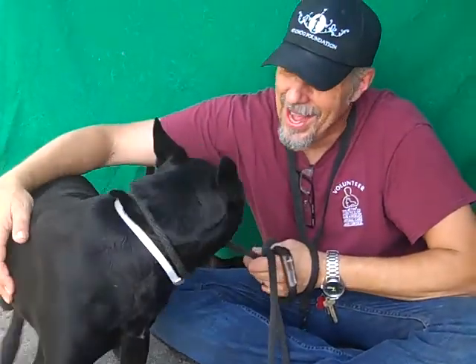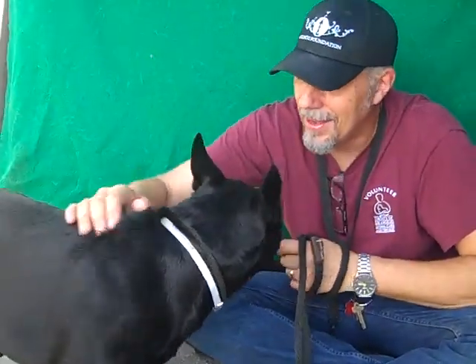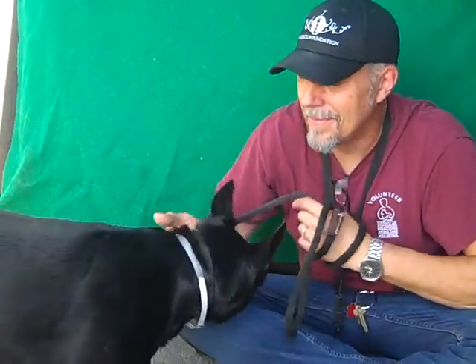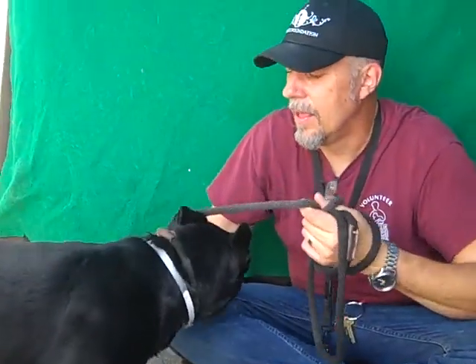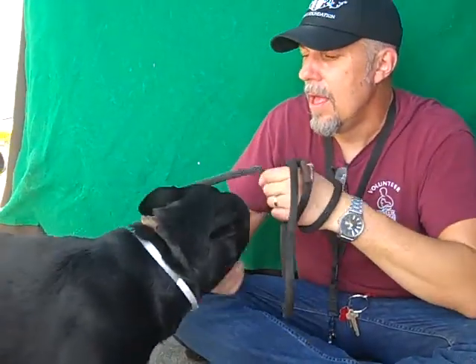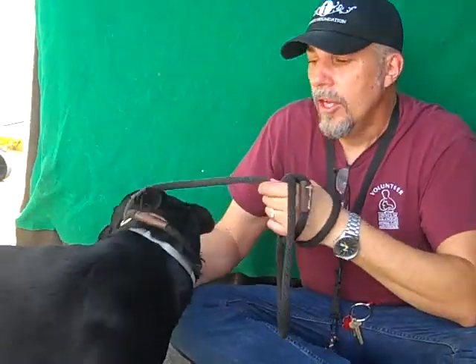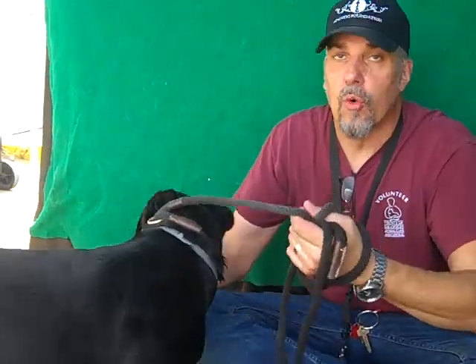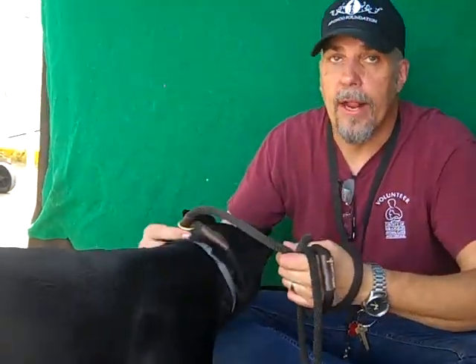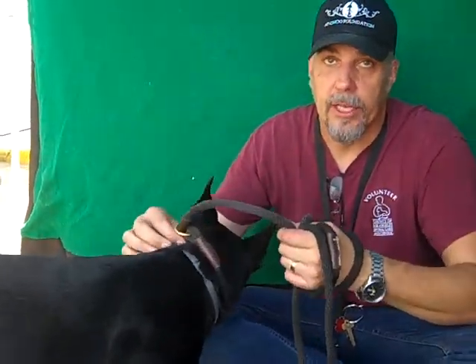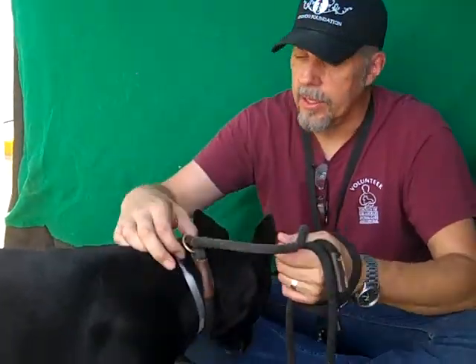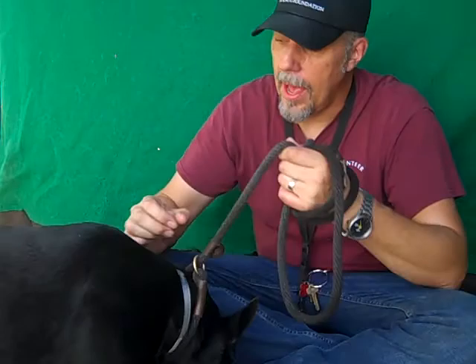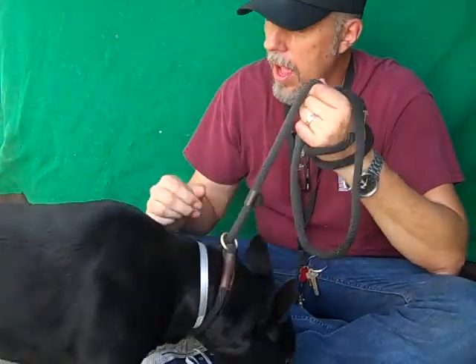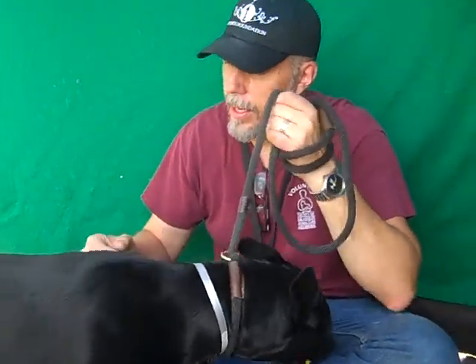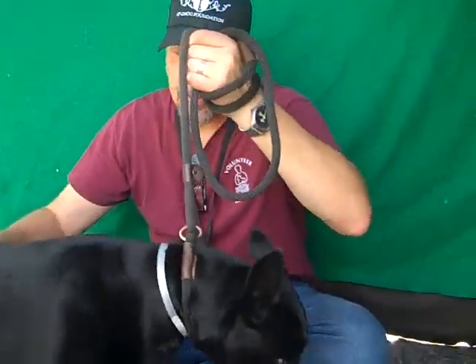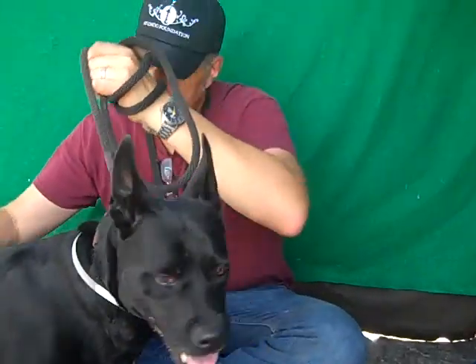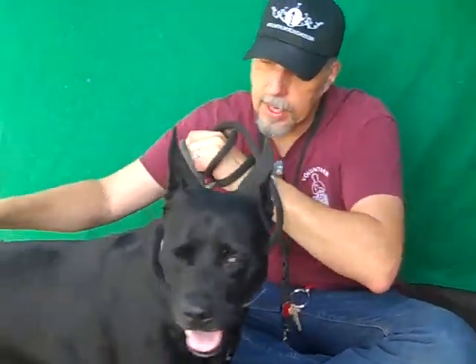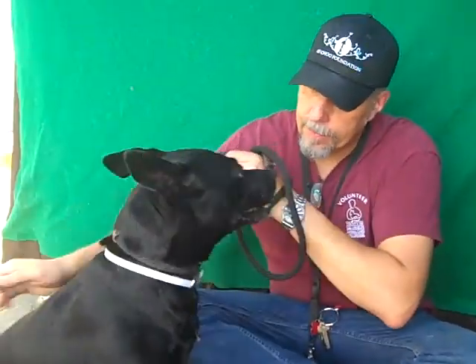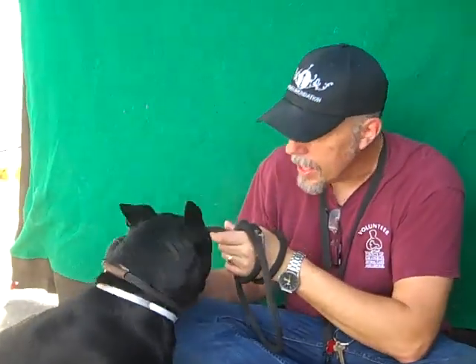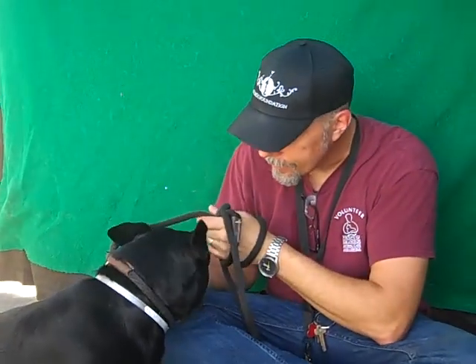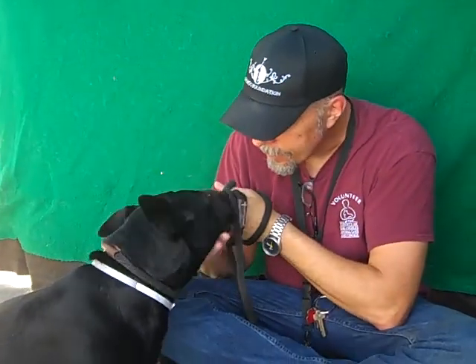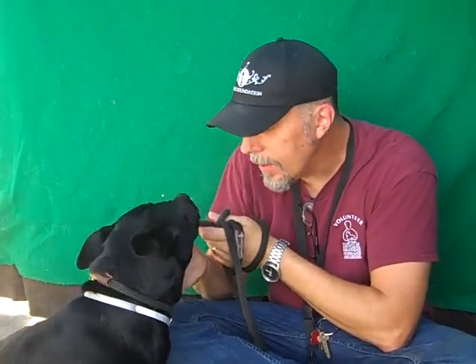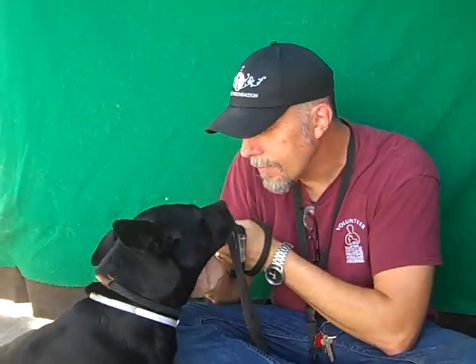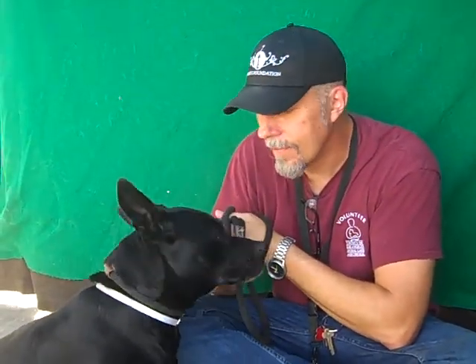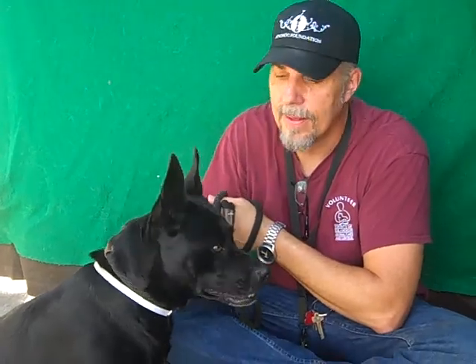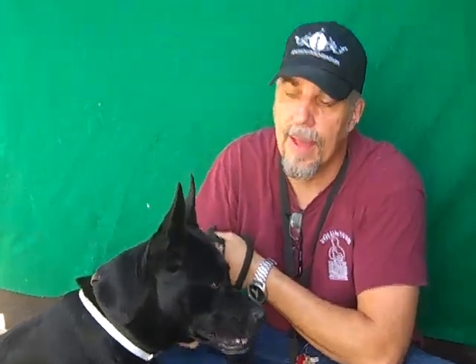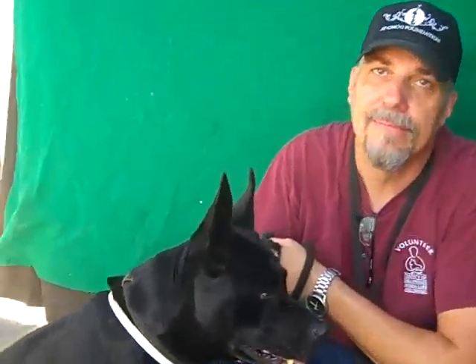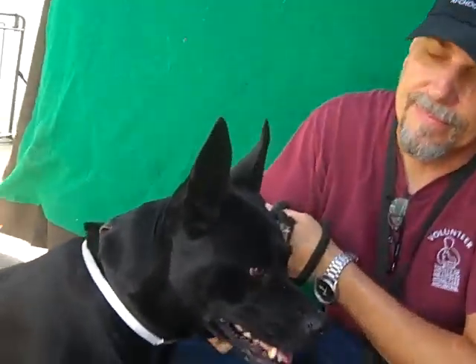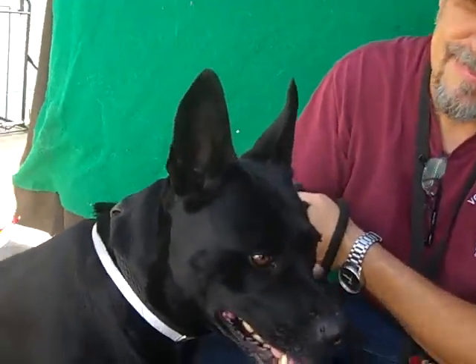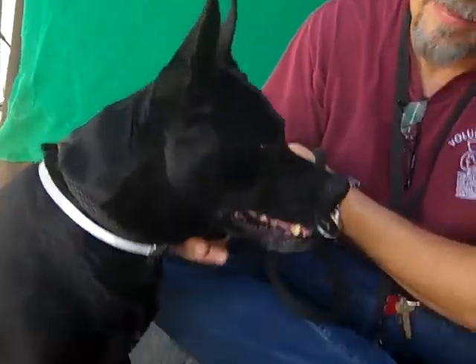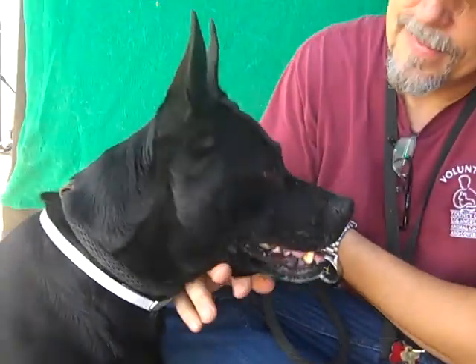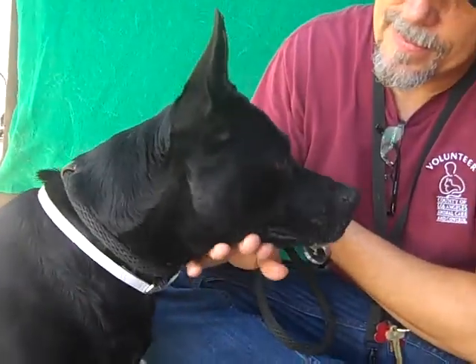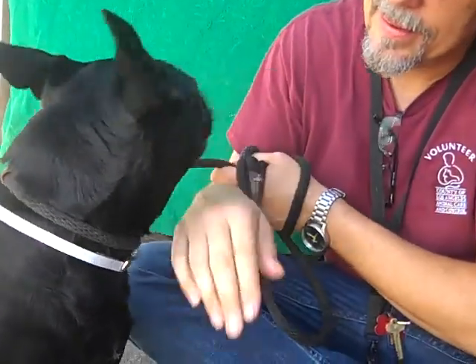Does she appear to have any training? Is she okay on a leash and all that? She's great on a leash. So she's going to be a good walking companion. Sit. See — good girl. Yes, she pays attention and she likes treats, so she could be easily trained.